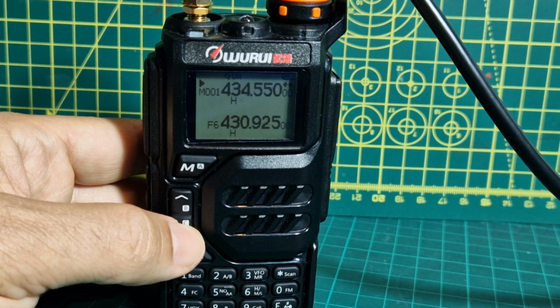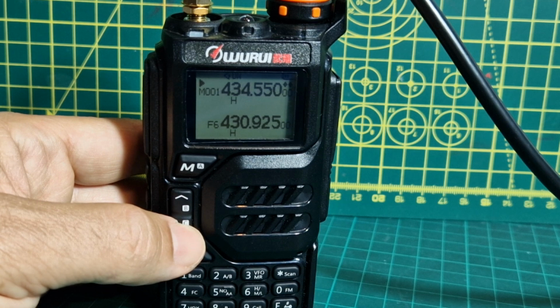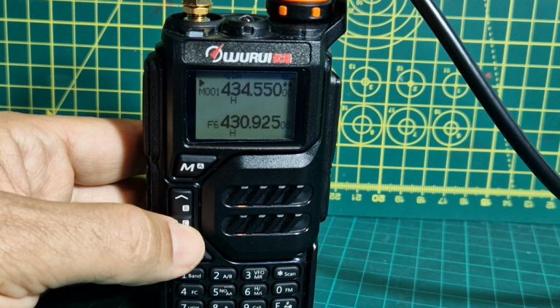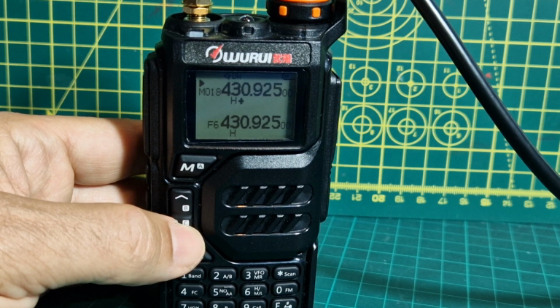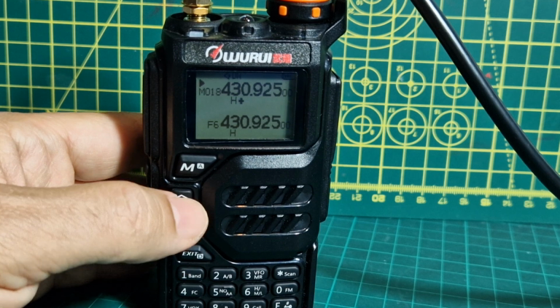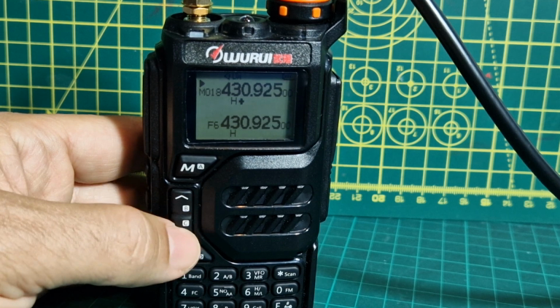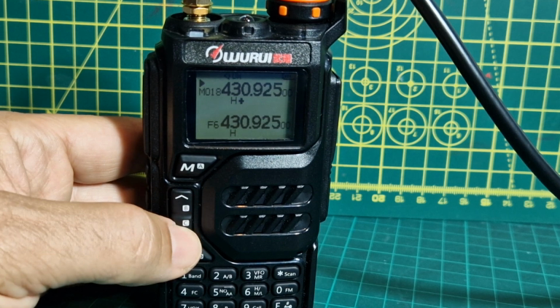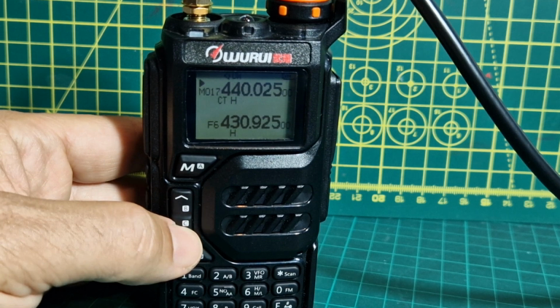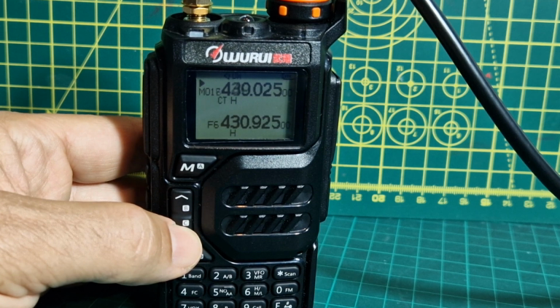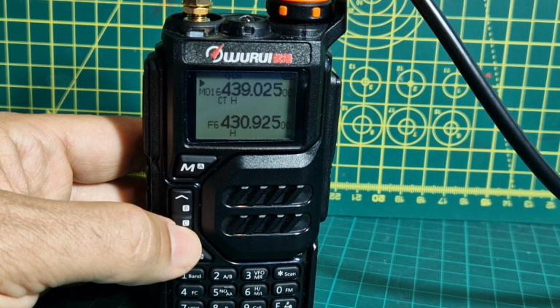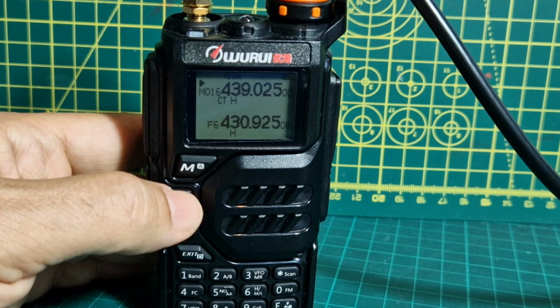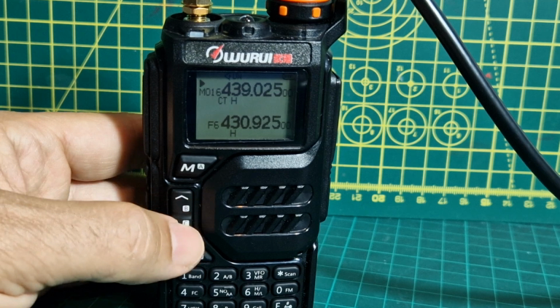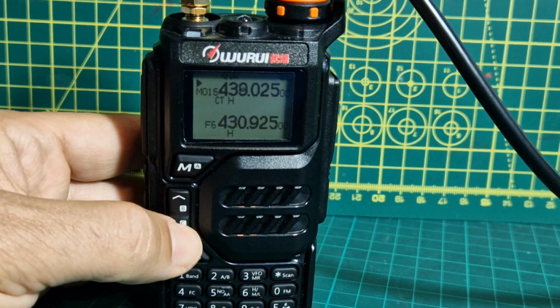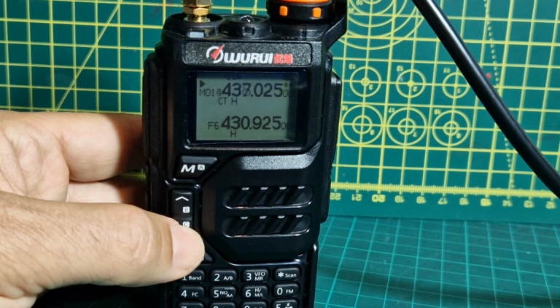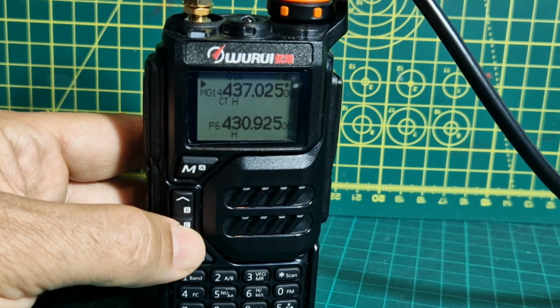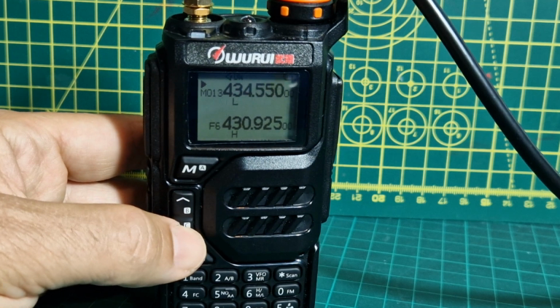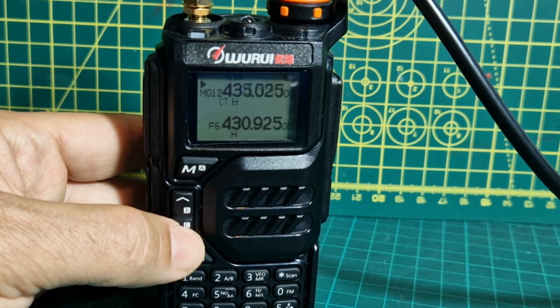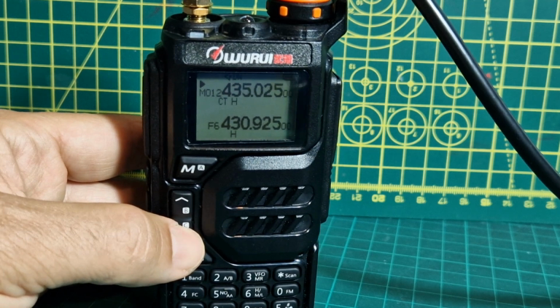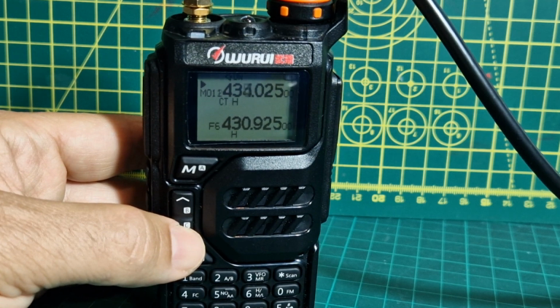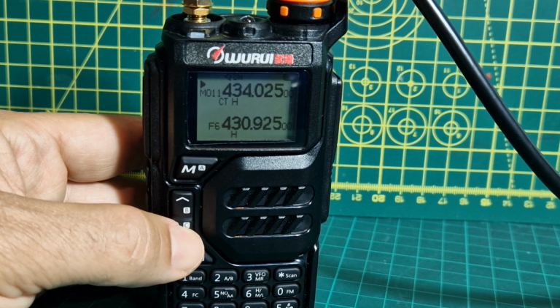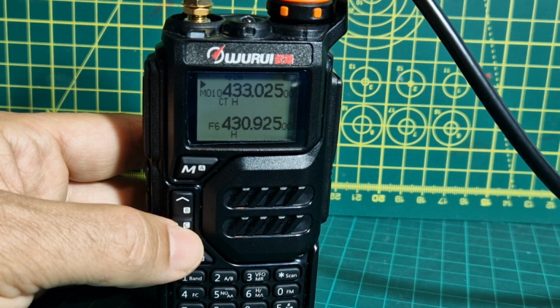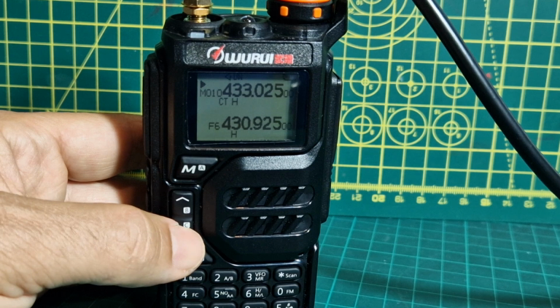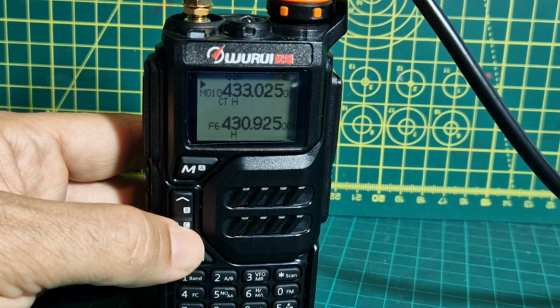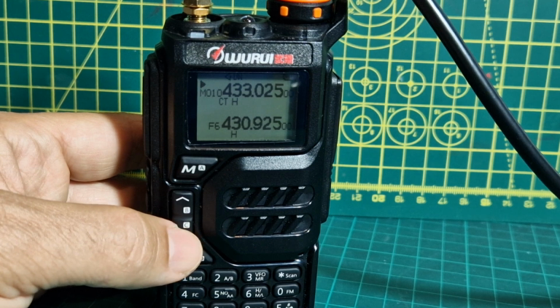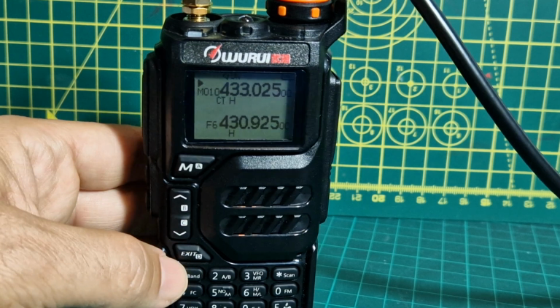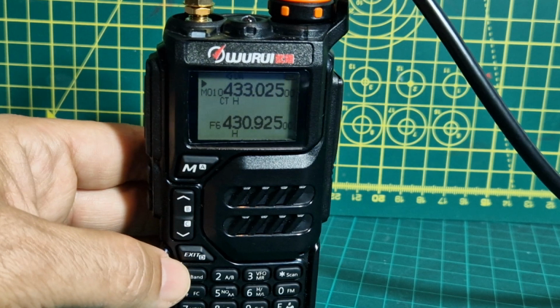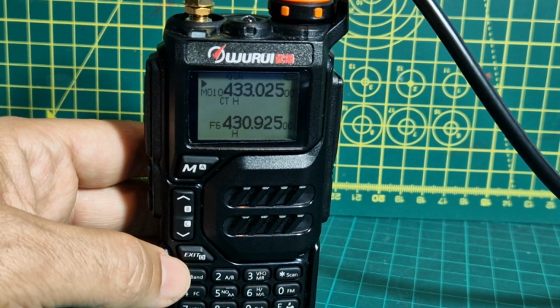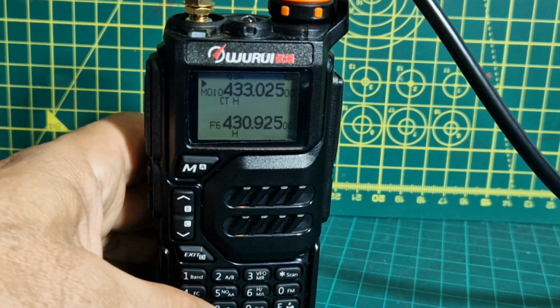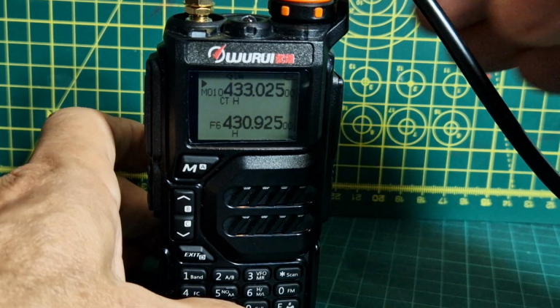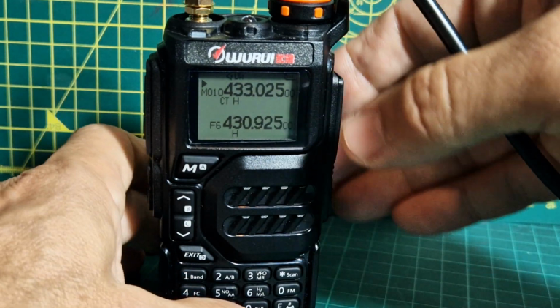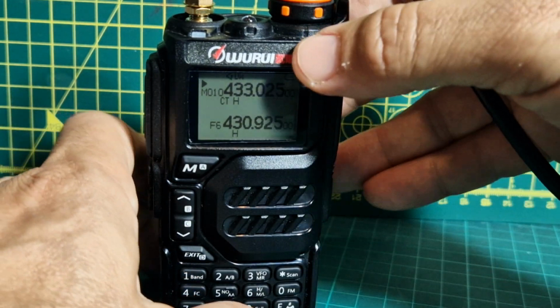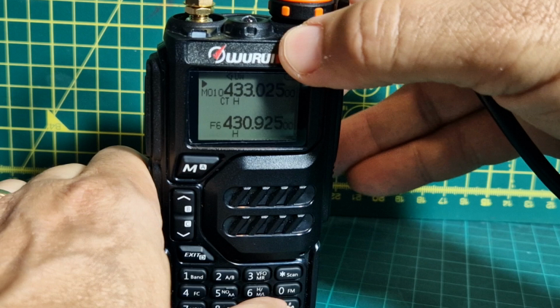You can now put it on your PC and program it via your PC. The included software is really good. So let's see if I can get WR in now.